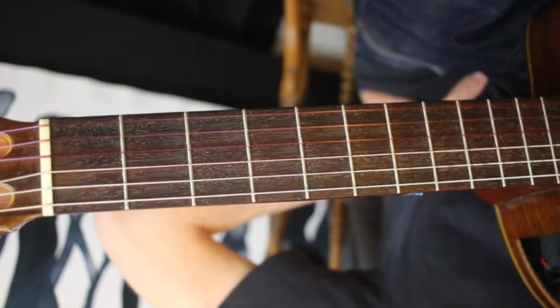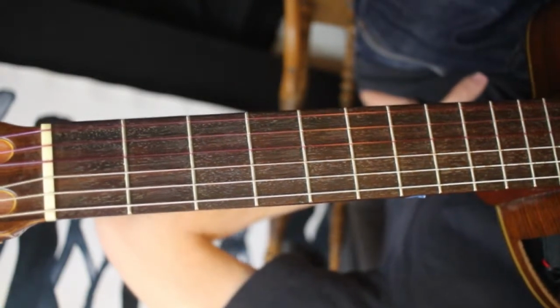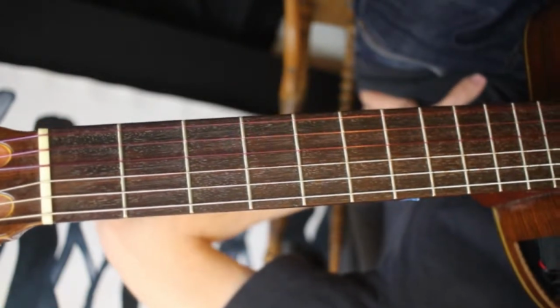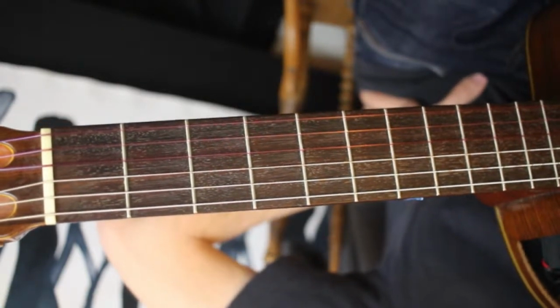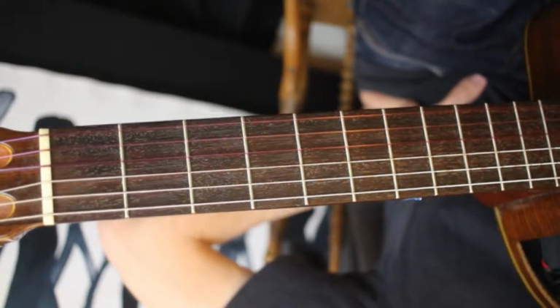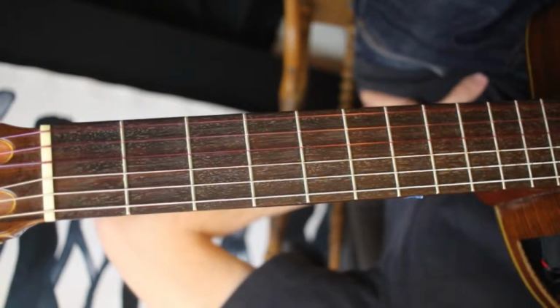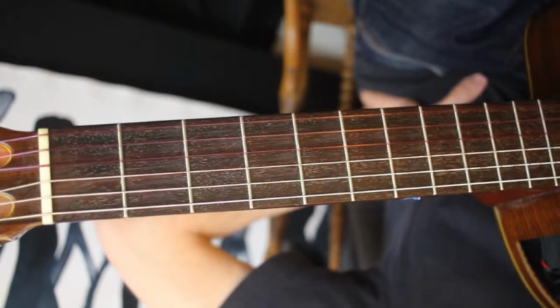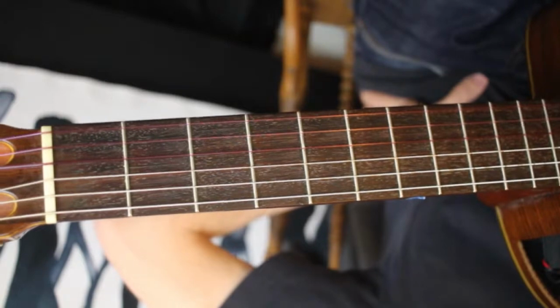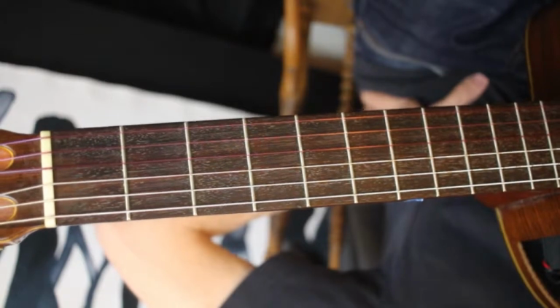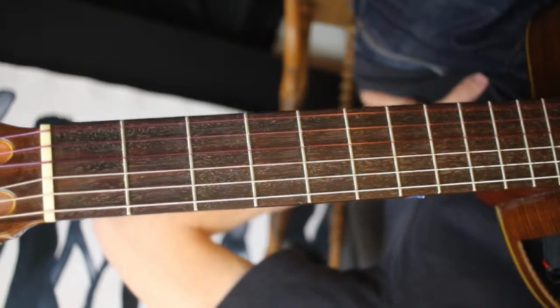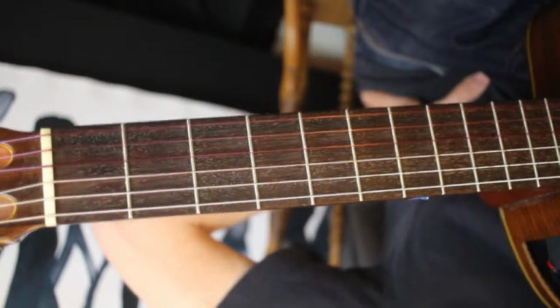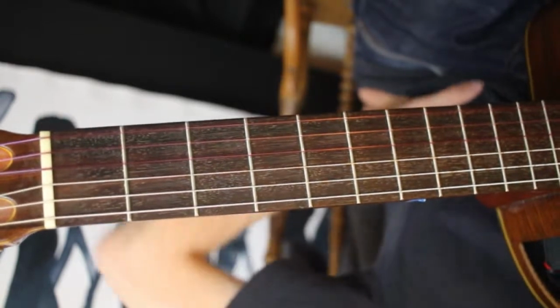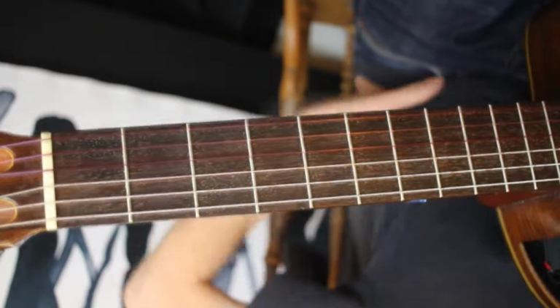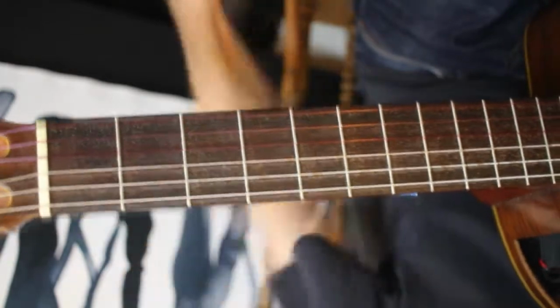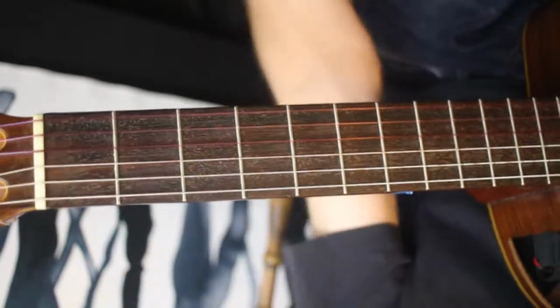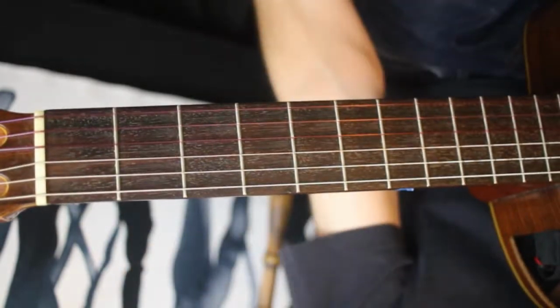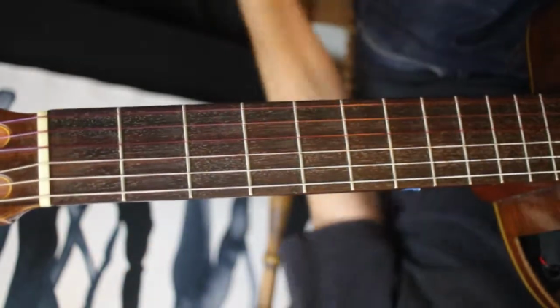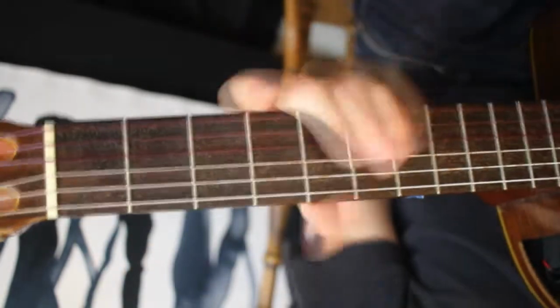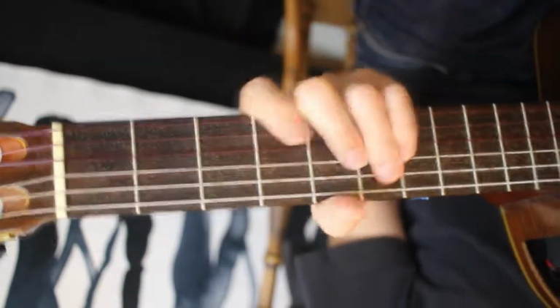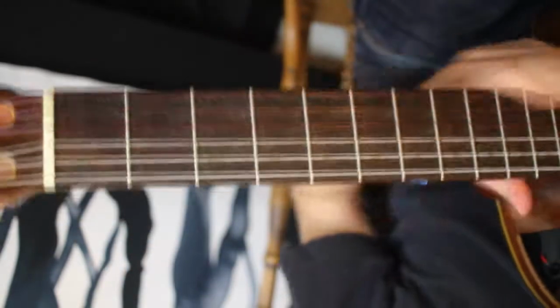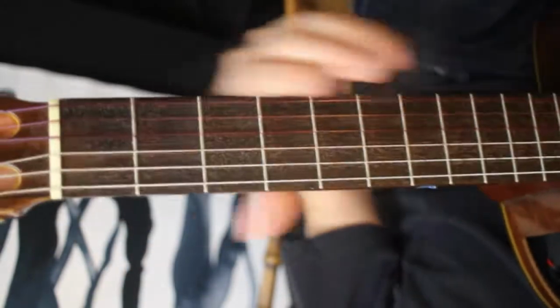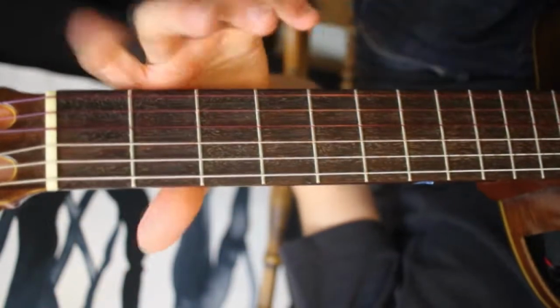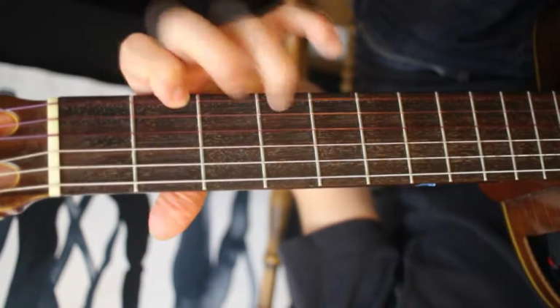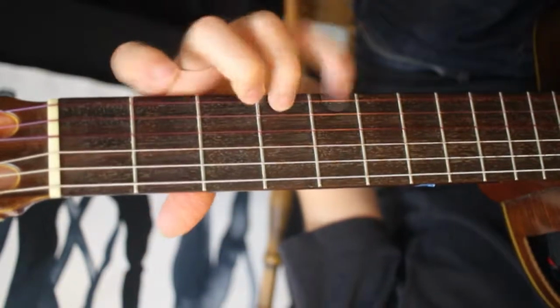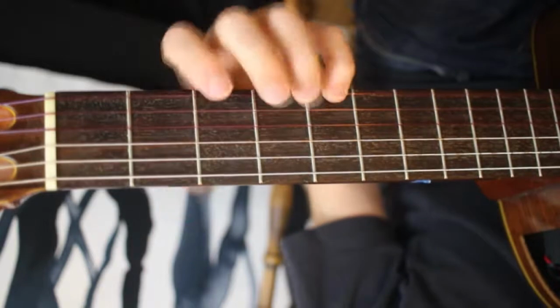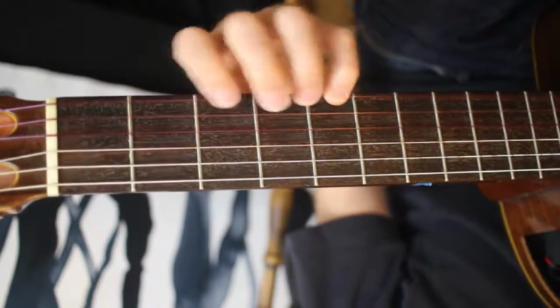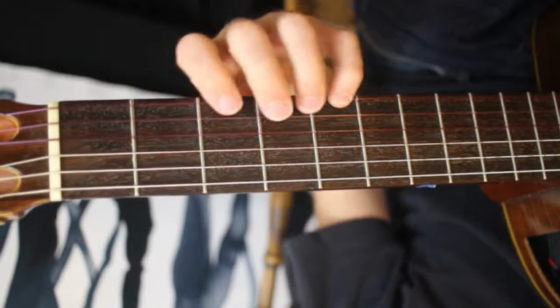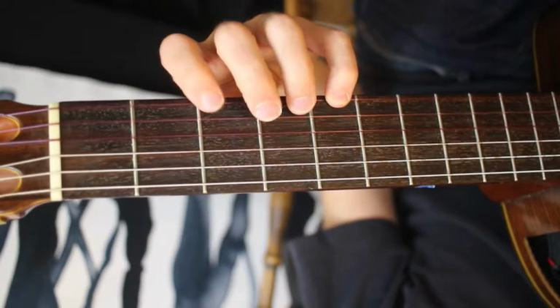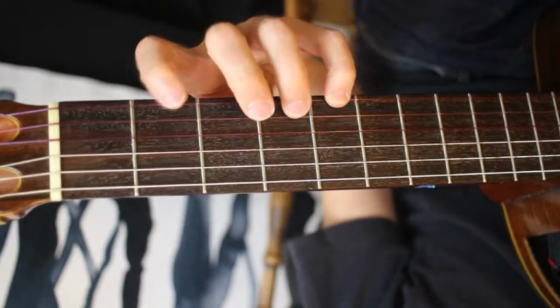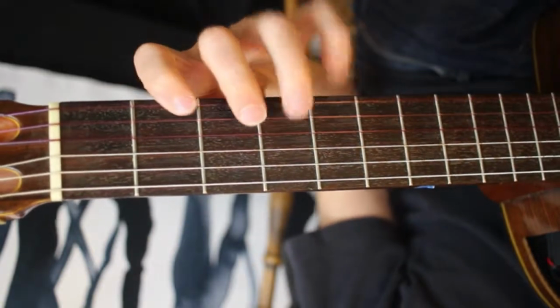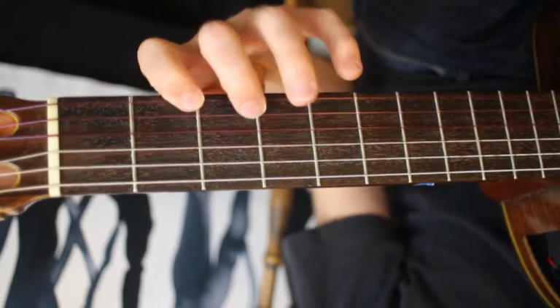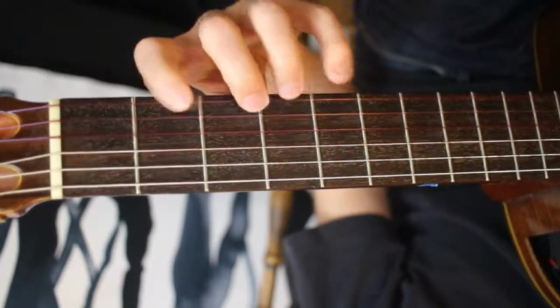Basically it just involves playing a major scale up and down one string, but doing it in groups of four. So going from the bottom up: one, two, three, four. And go back down to the second note and go up again: one, two, three, four.